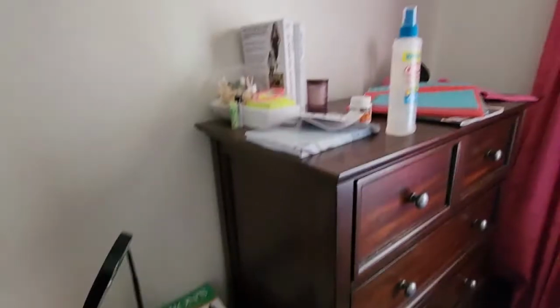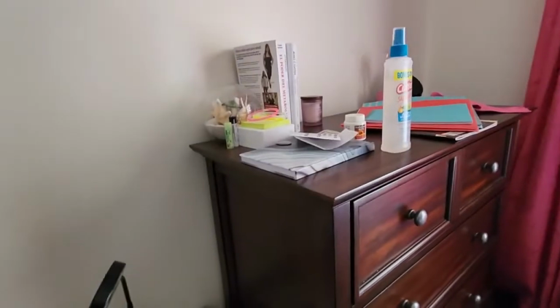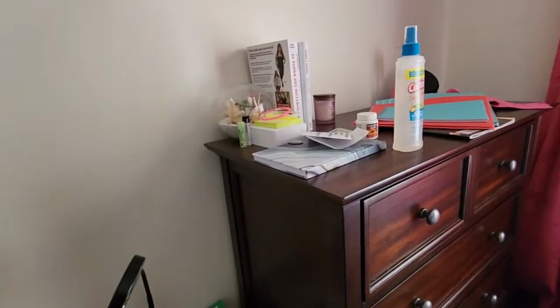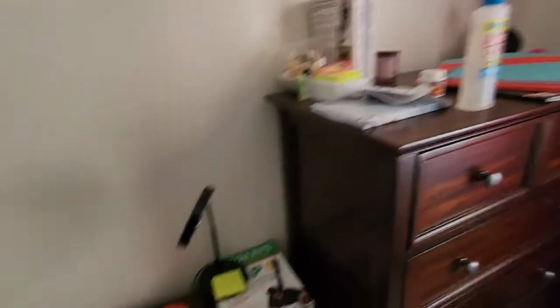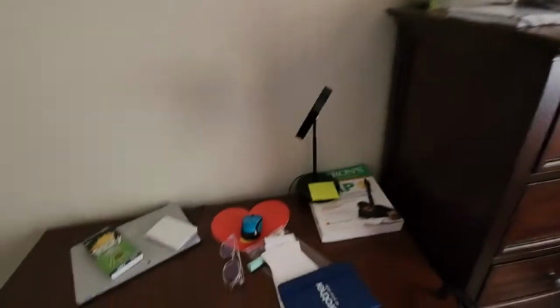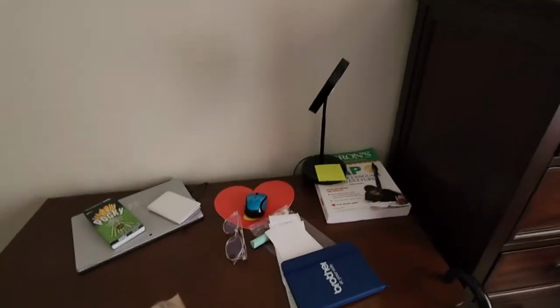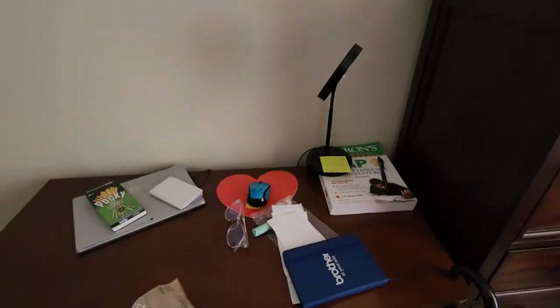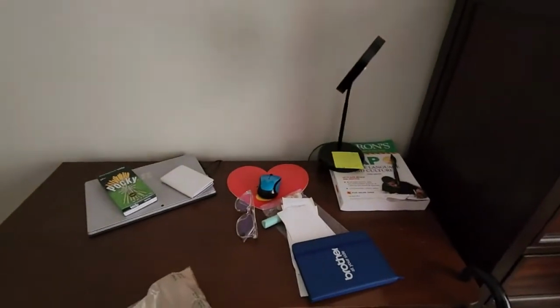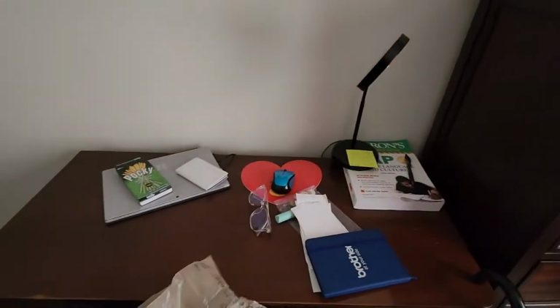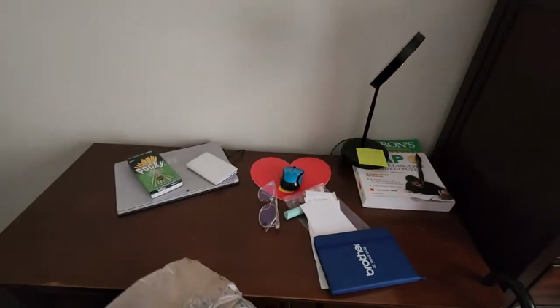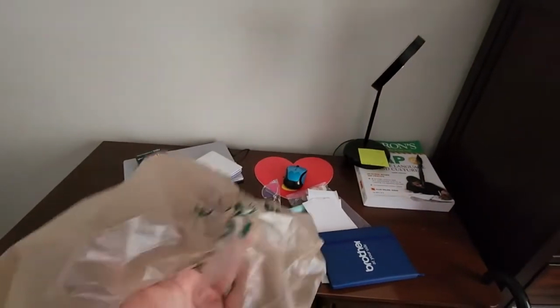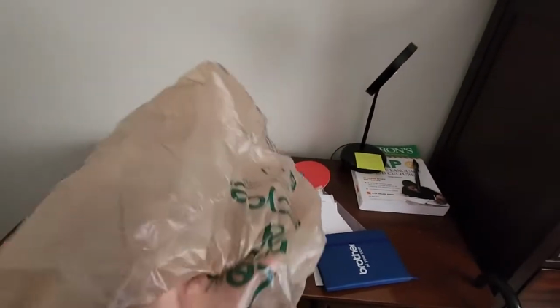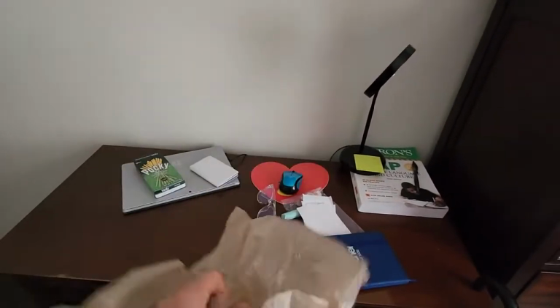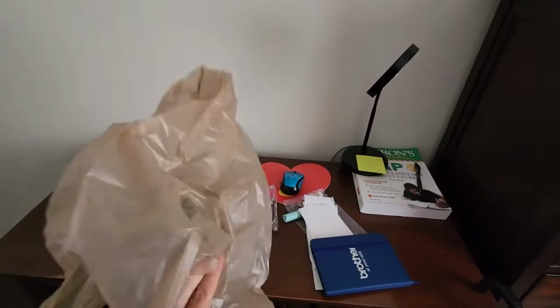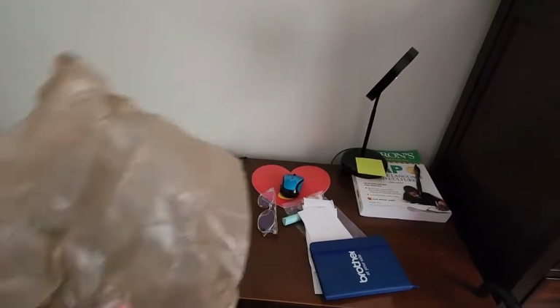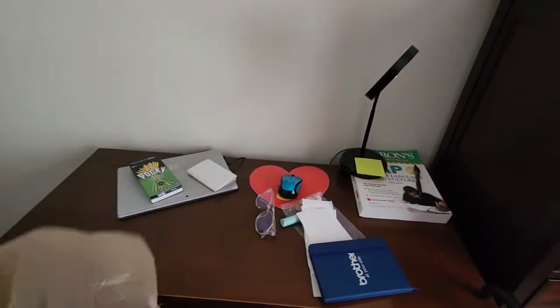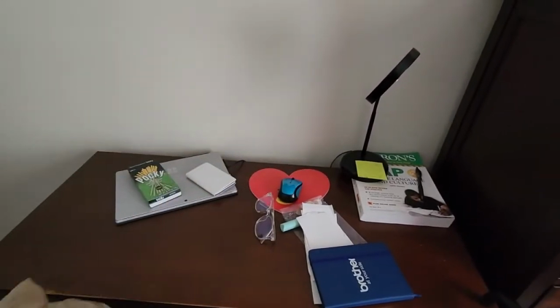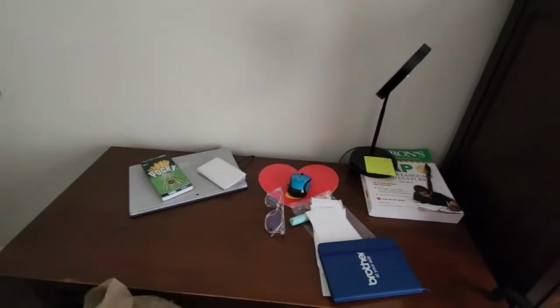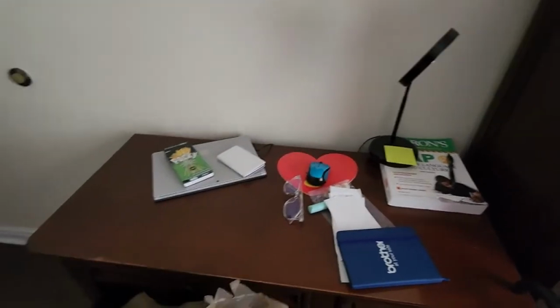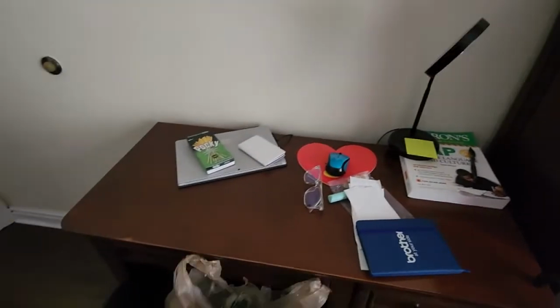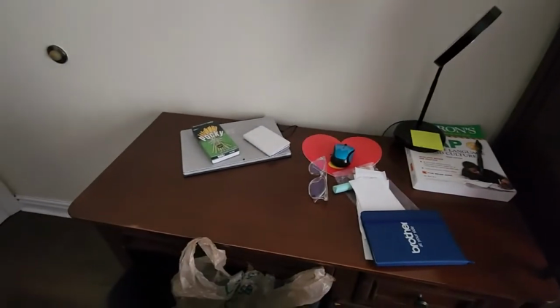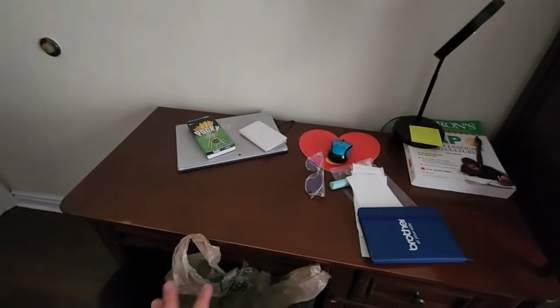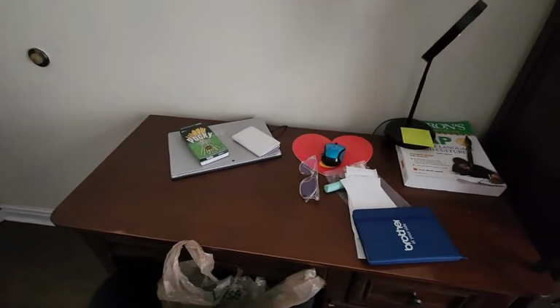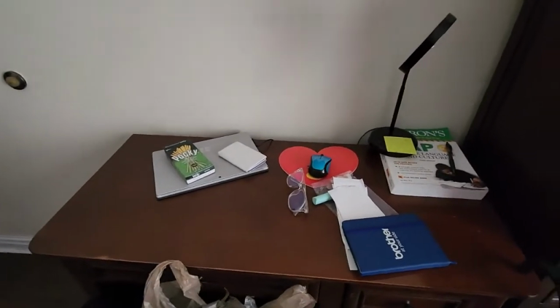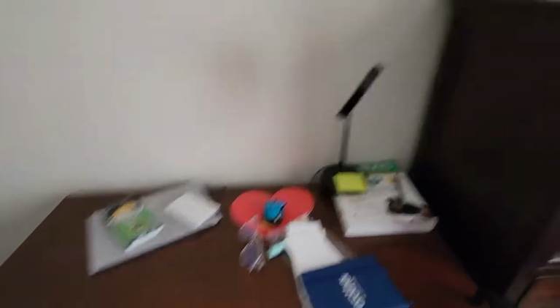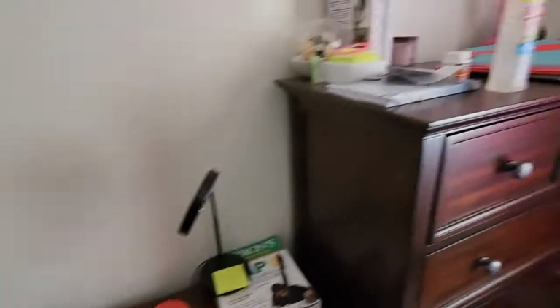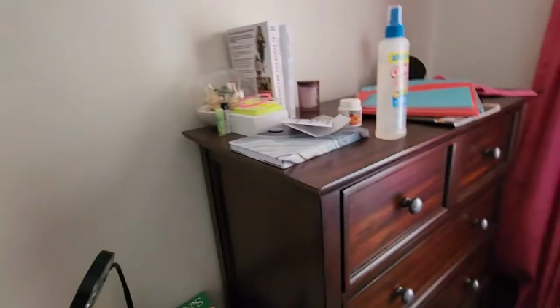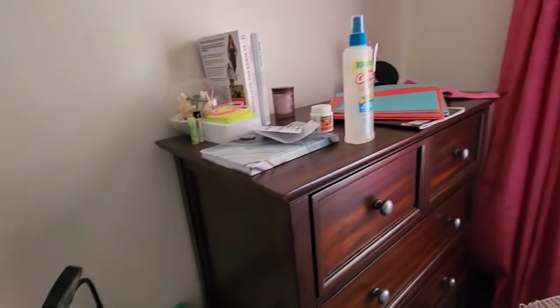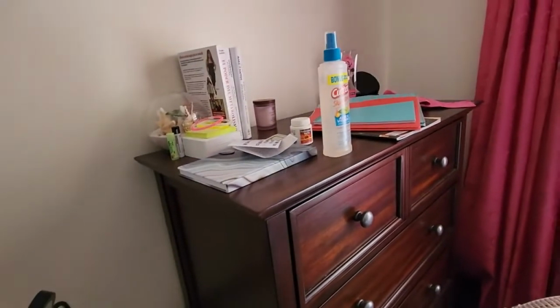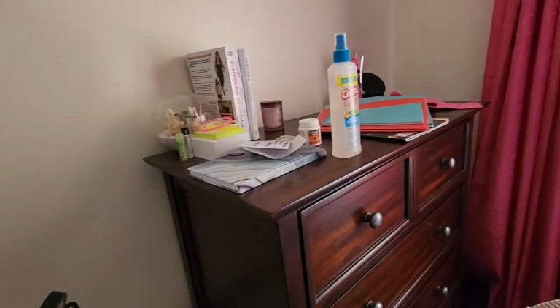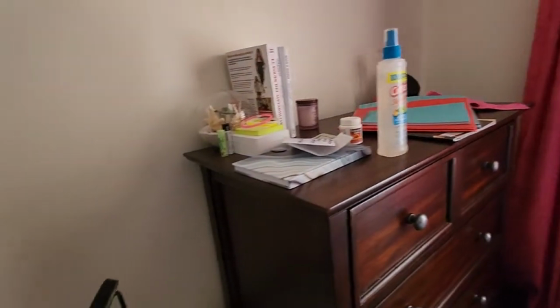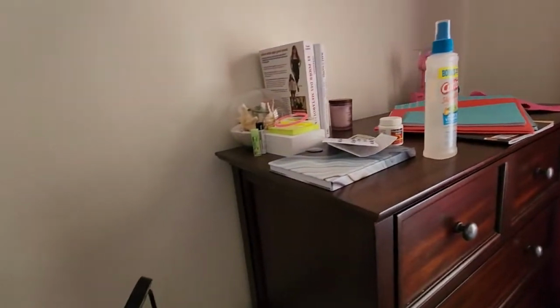There's a bunch of trash — stuff that should technically be thrown out — so I brought a bag to put it all in and bring it downstairs in one trip instead of making multiple trips to the garbage can.